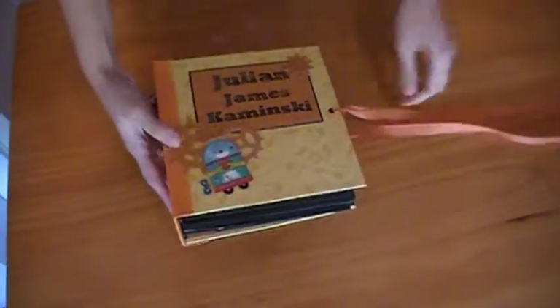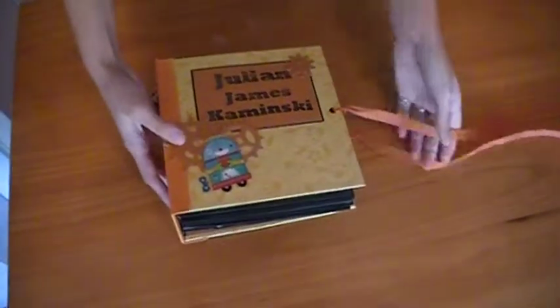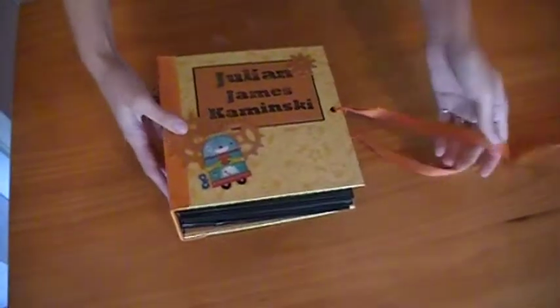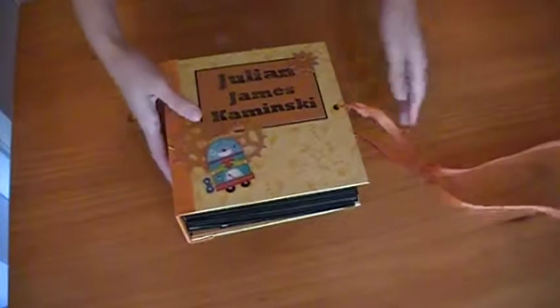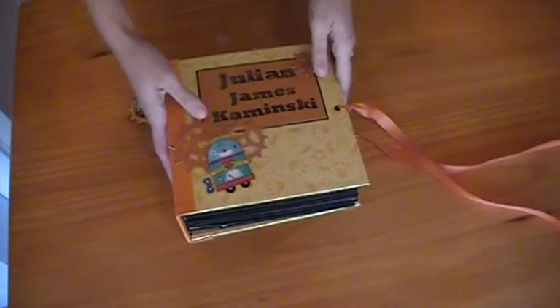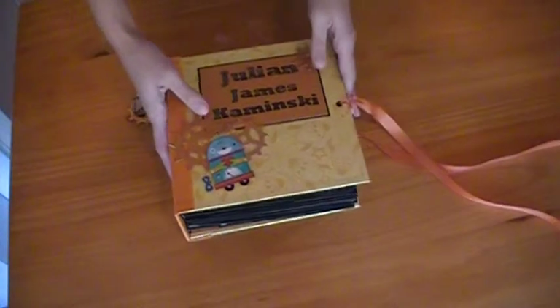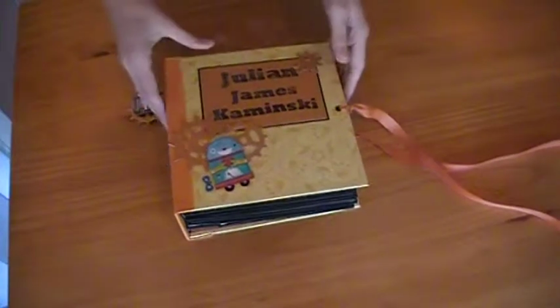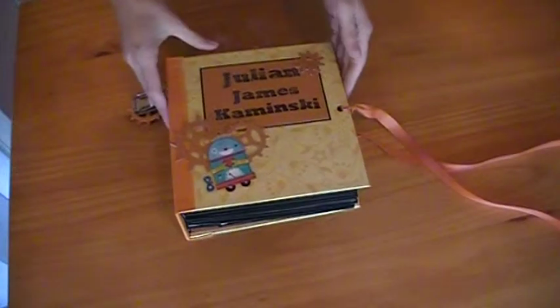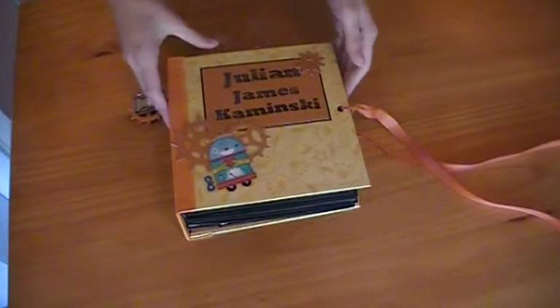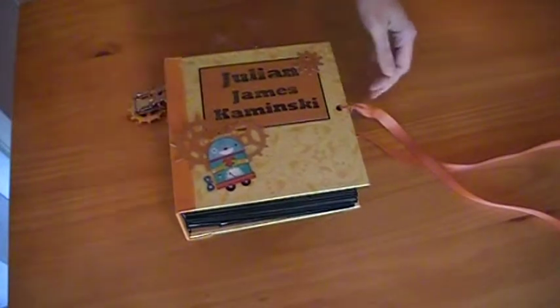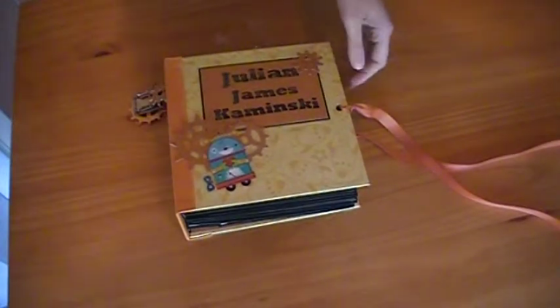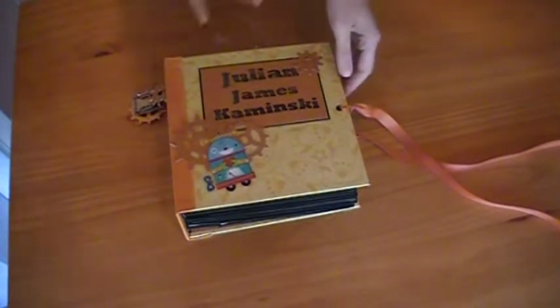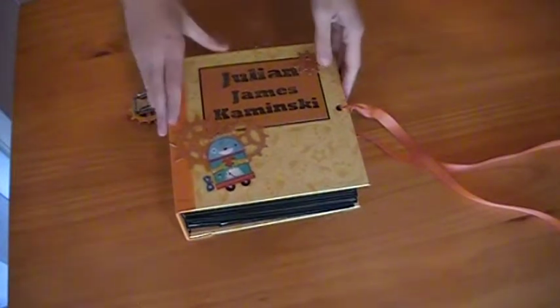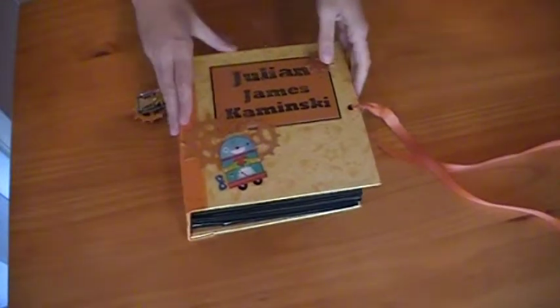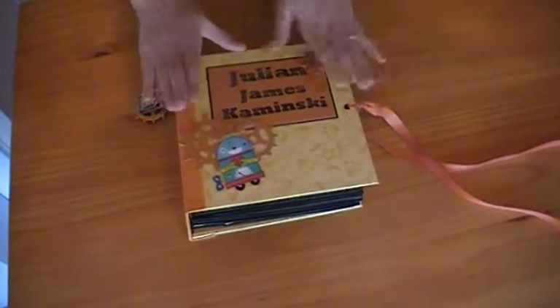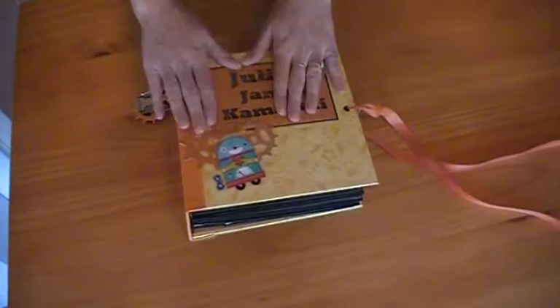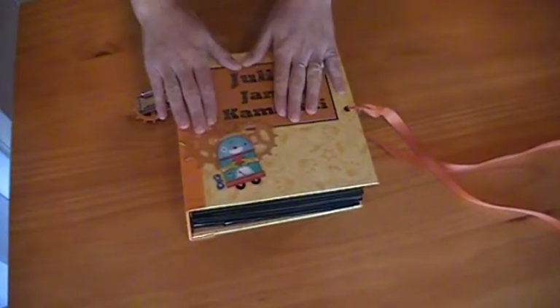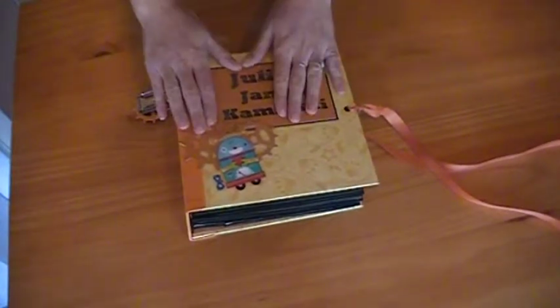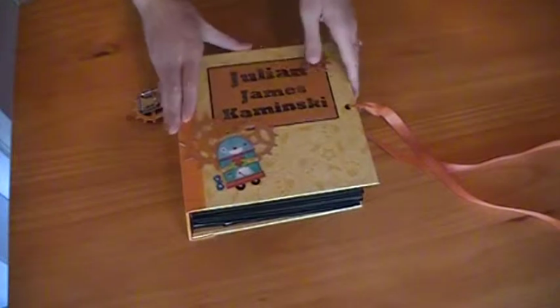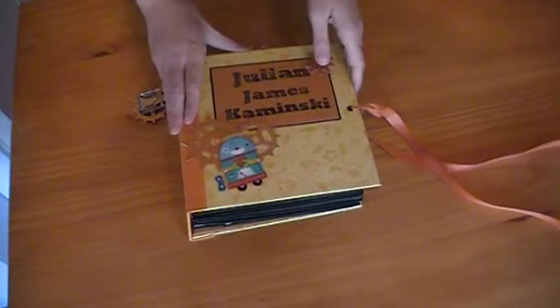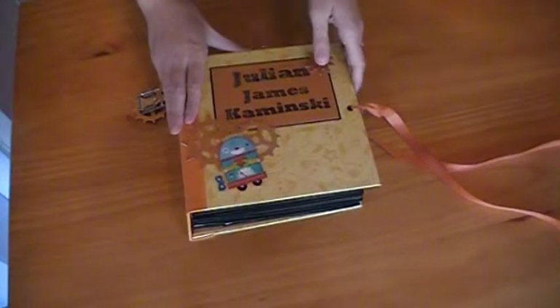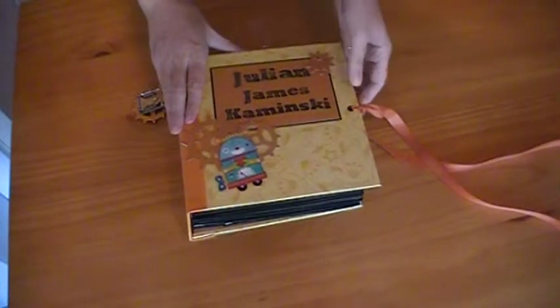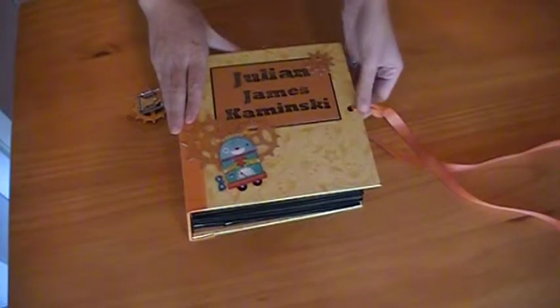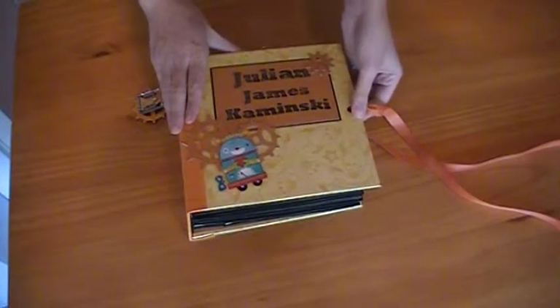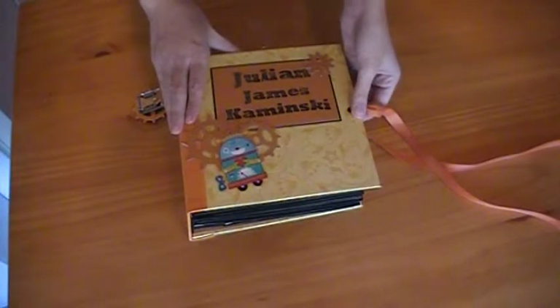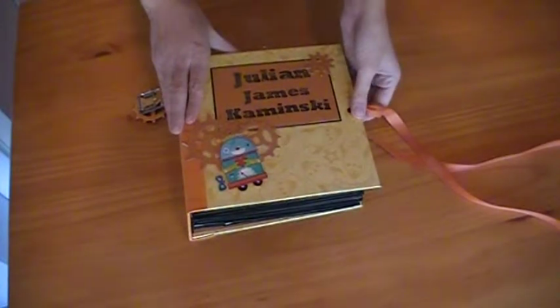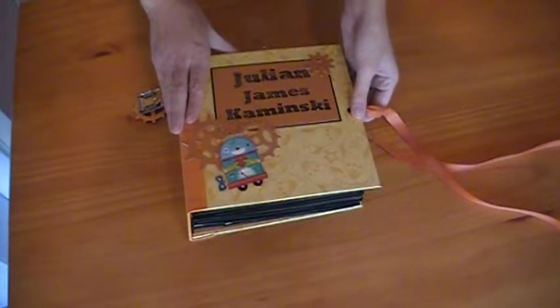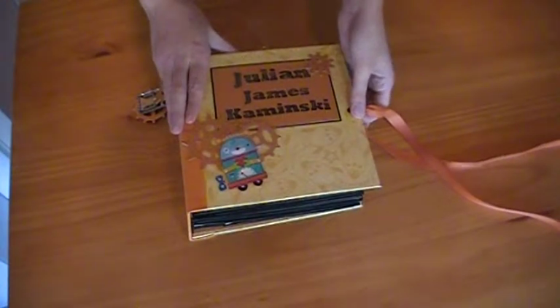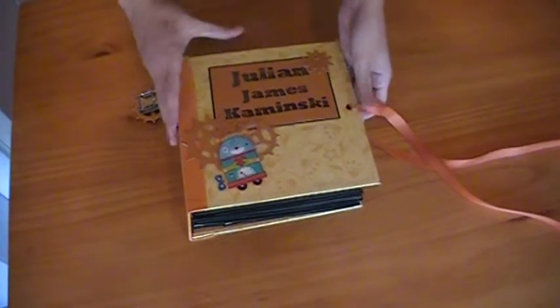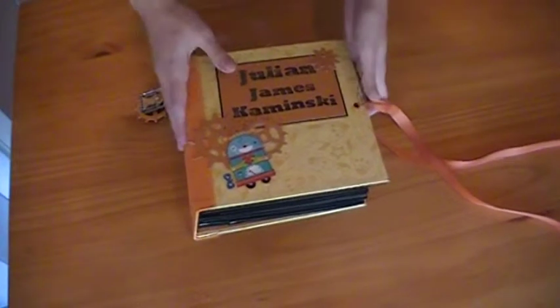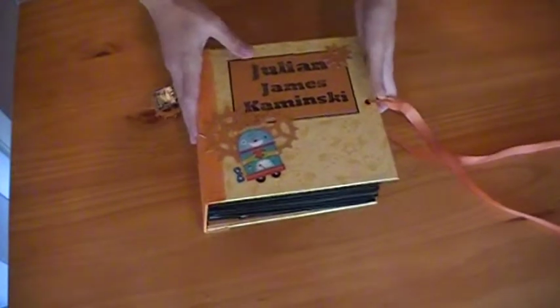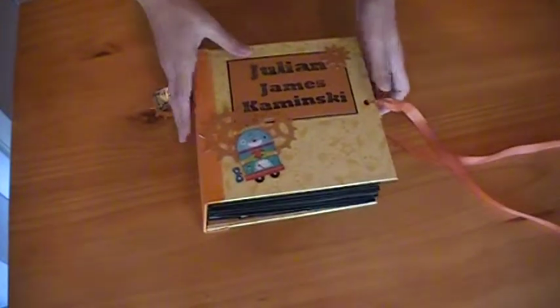I went through this once and I ran out of space on the SD card, so let's try this again. I'm not going to pull out all of the journaling spaces and photo mats in here, just to try to keep this within a decent time frame.